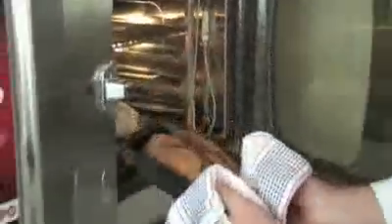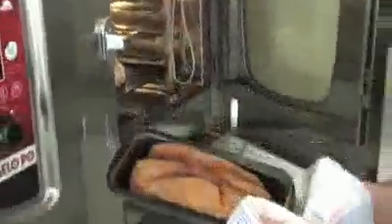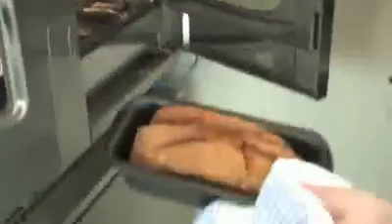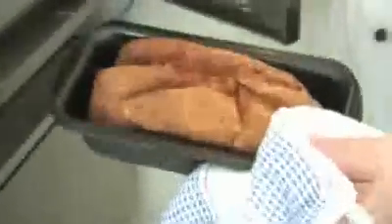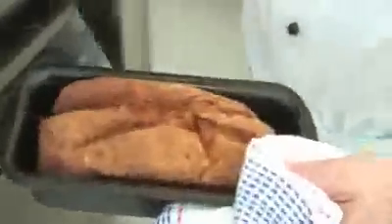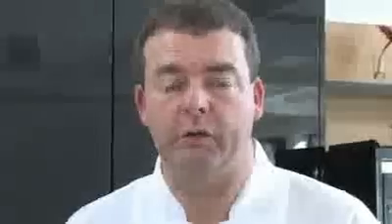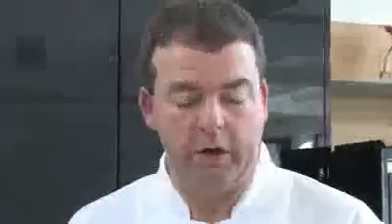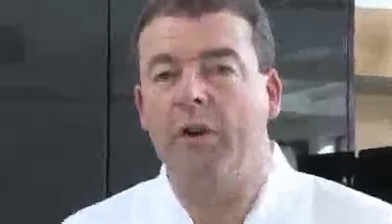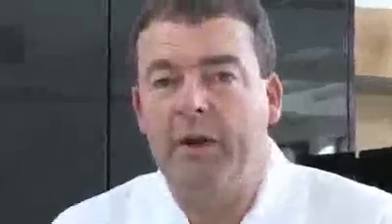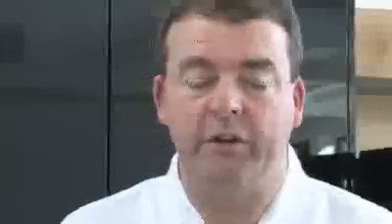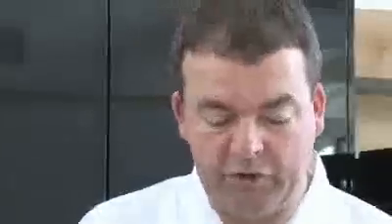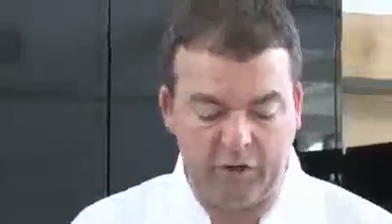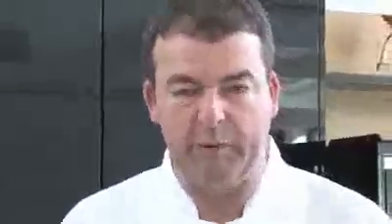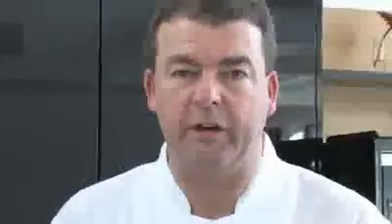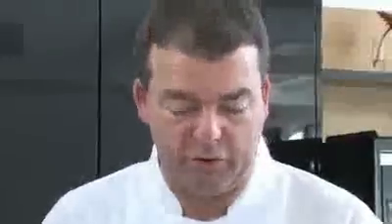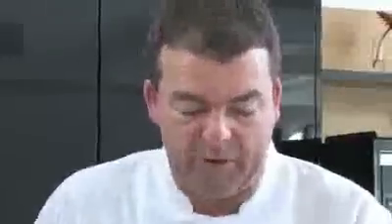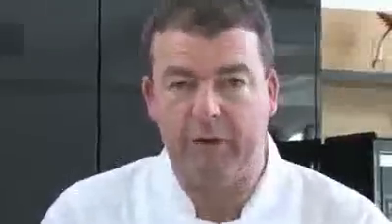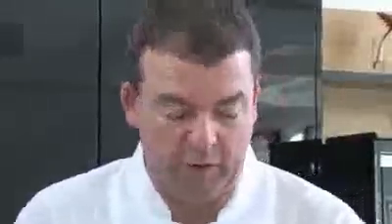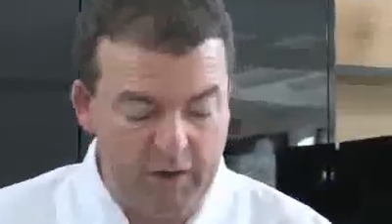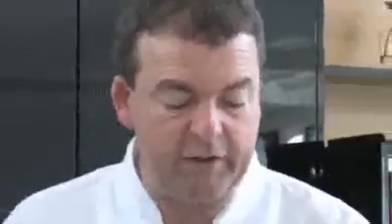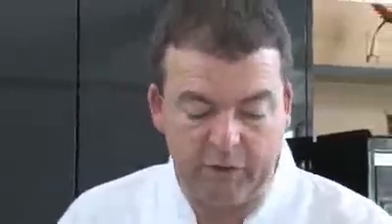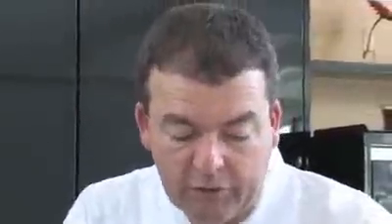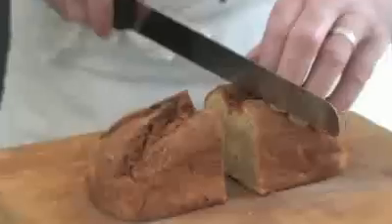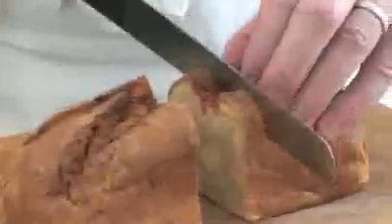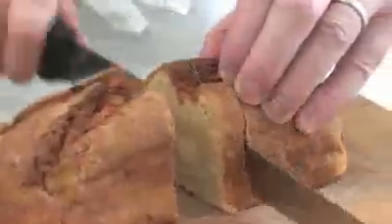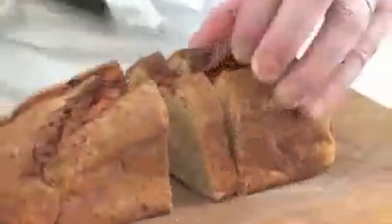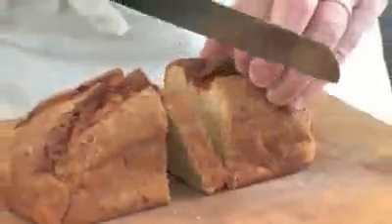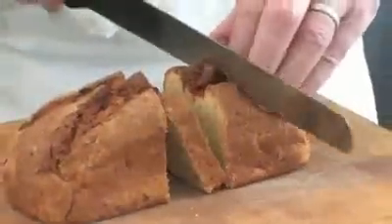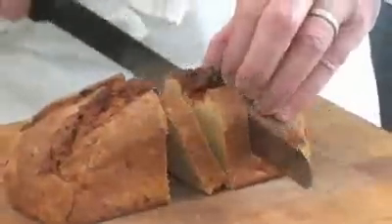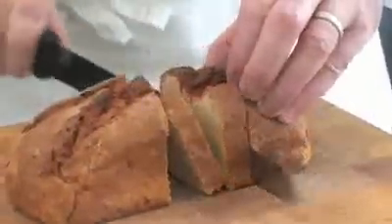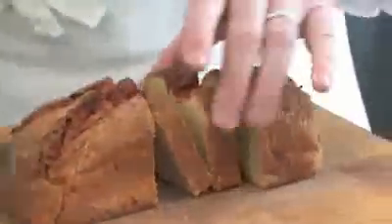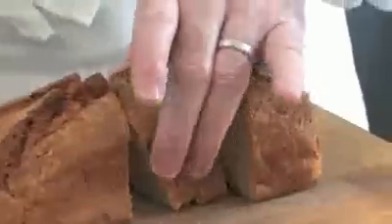When the boxty loaf comes out of the oven, let it cool down — overnight's better. Stick it in the fridge overnight, wrapped in cling film if you want. Next day, take it out, slice it, and put a couple of slices on the griddle to refry.